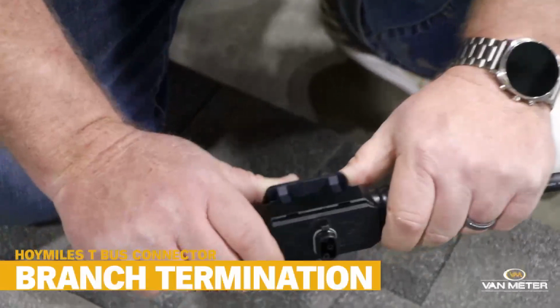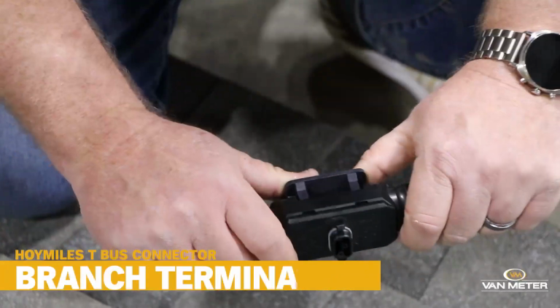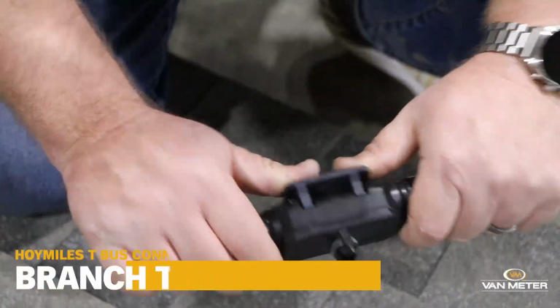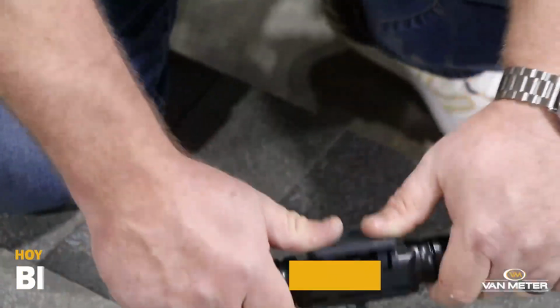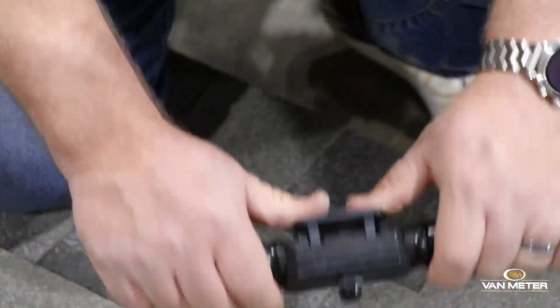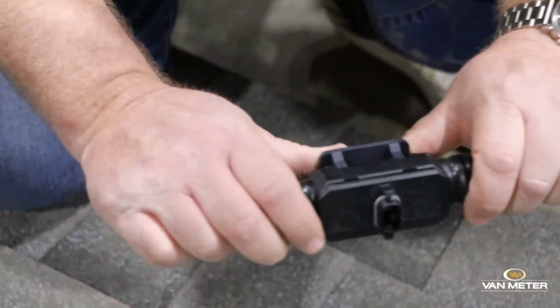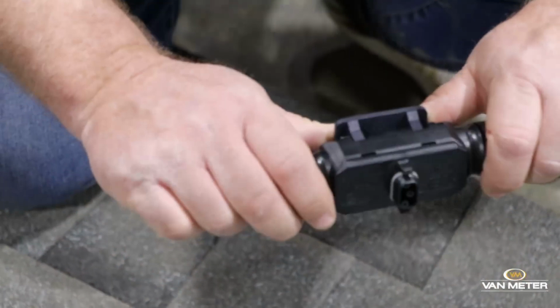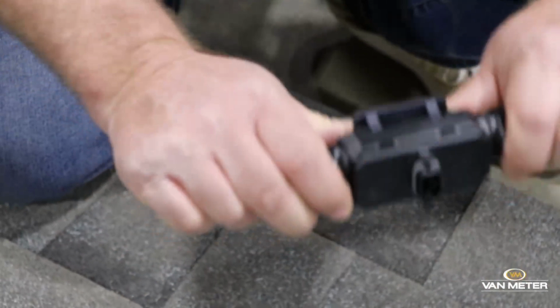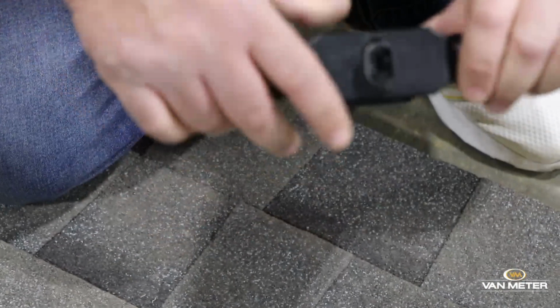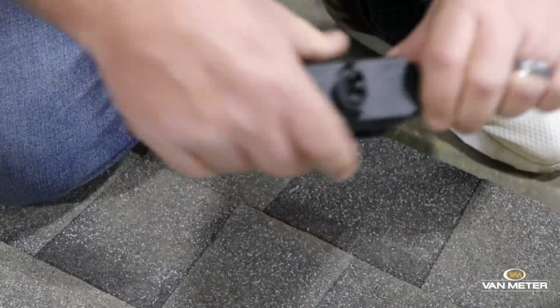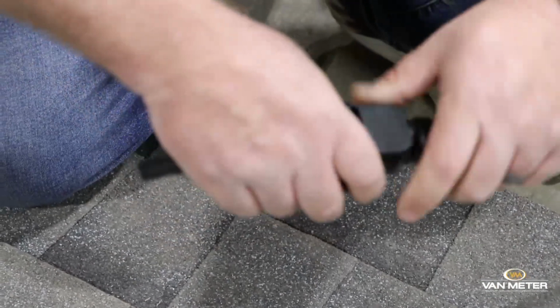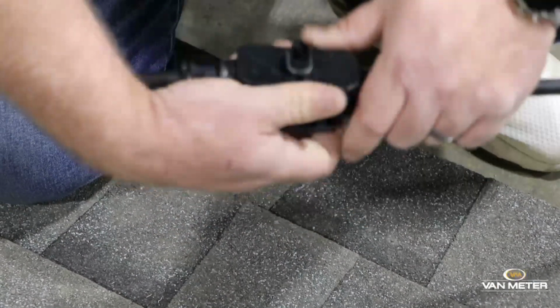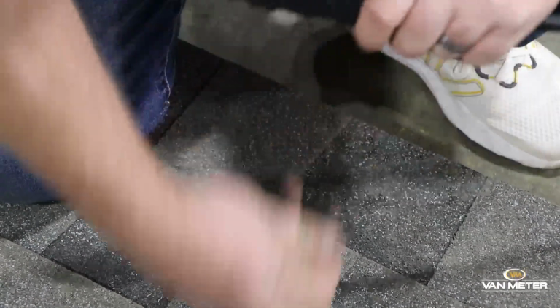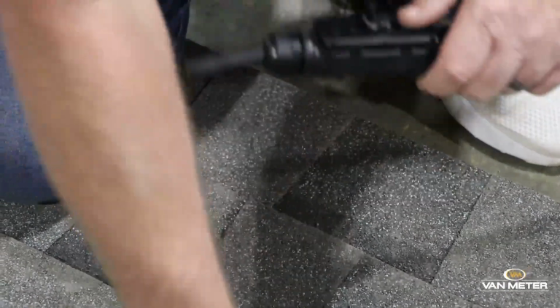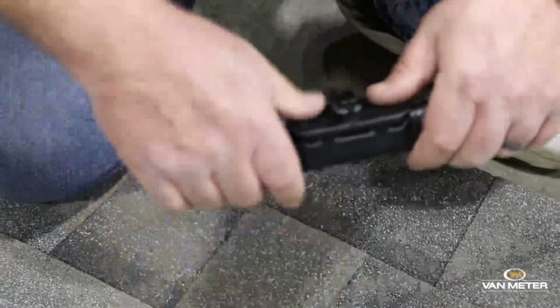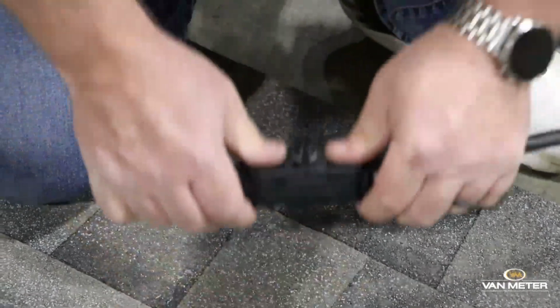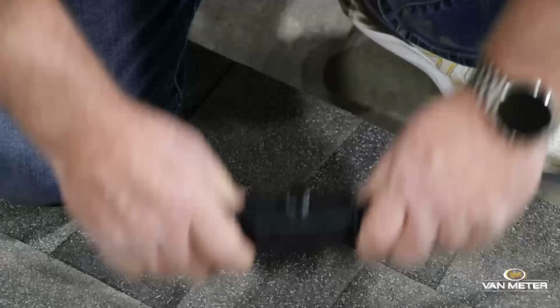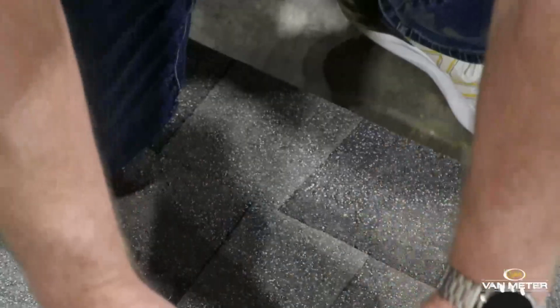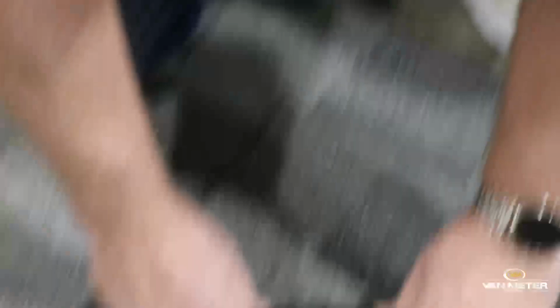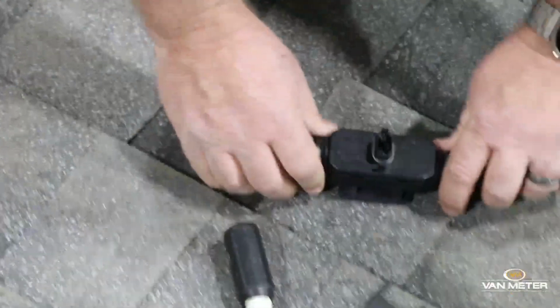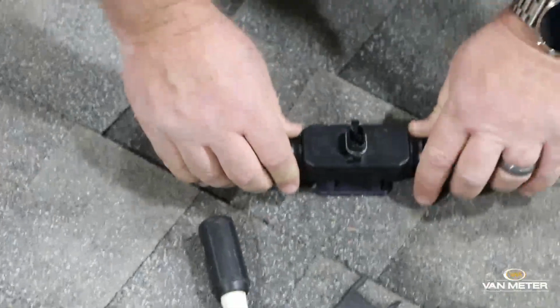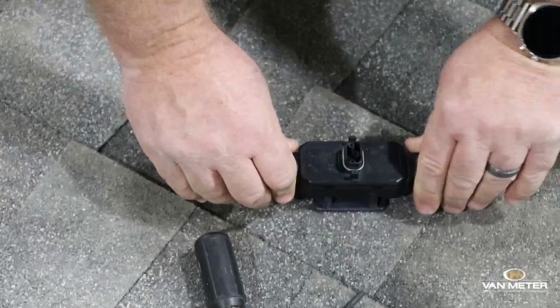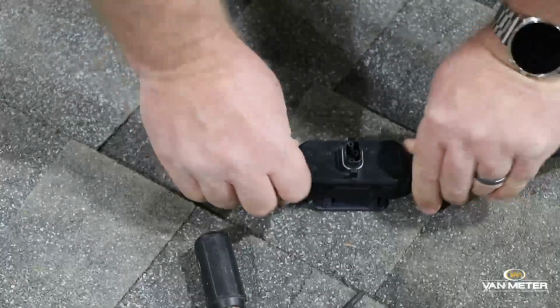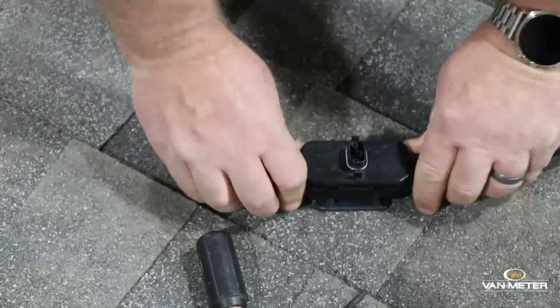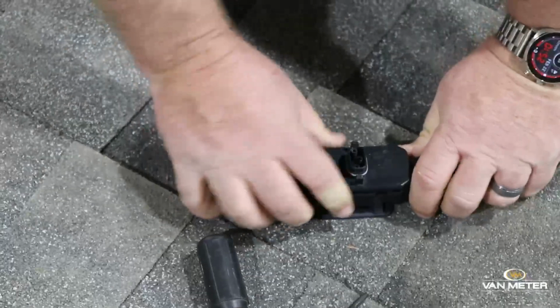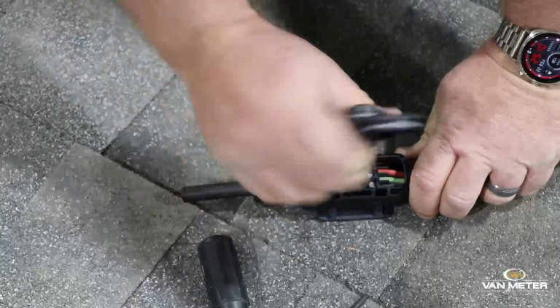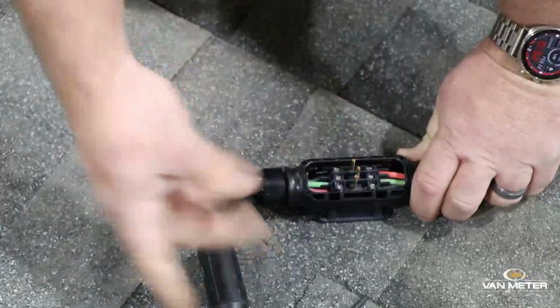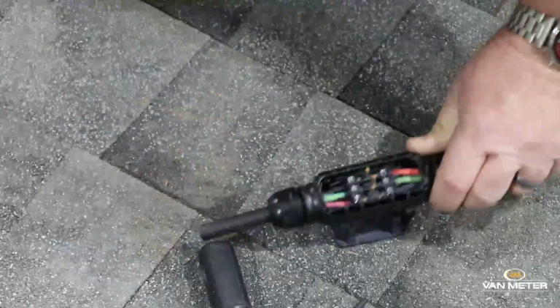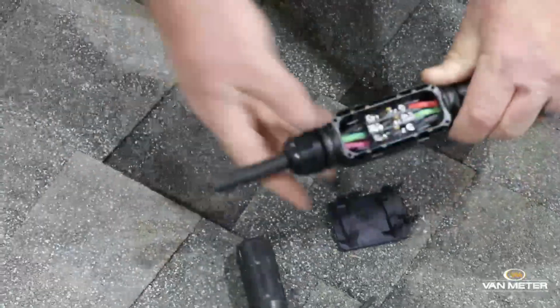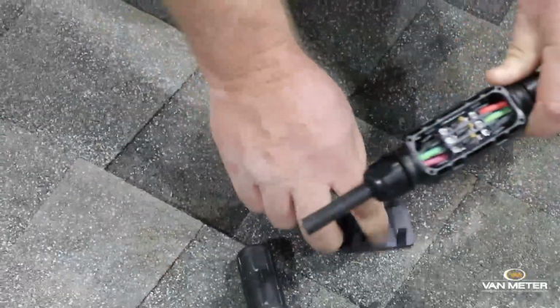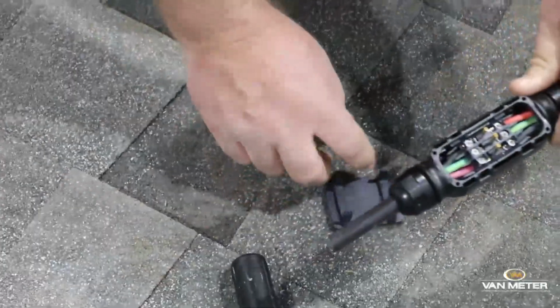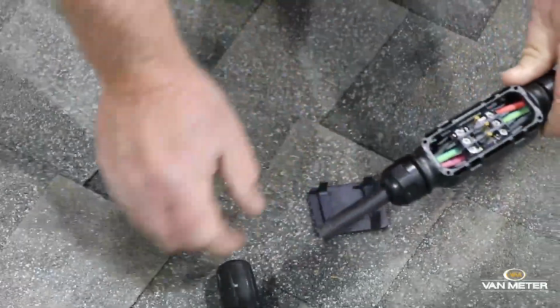You can use your thumbs, press it like that, pop it open. Some people like to use the roof to keep it stable, press it. Pops open like that.